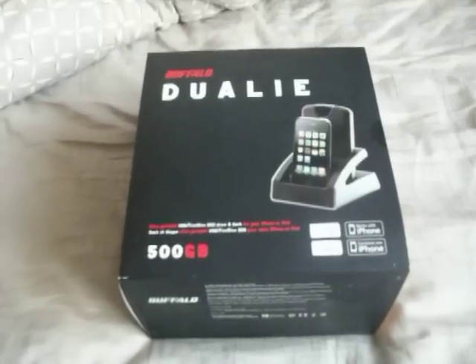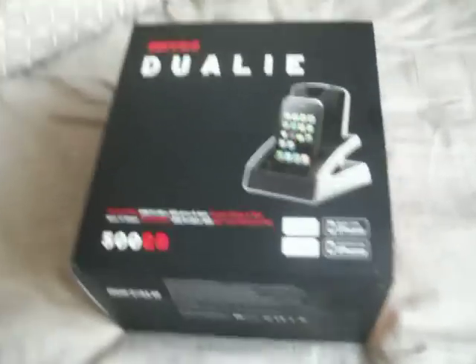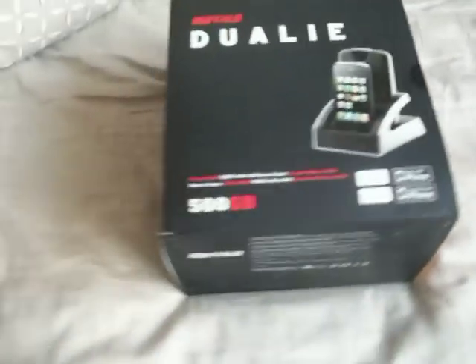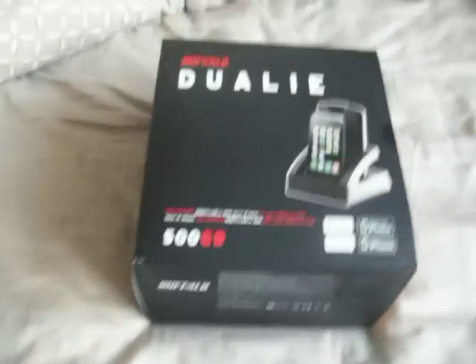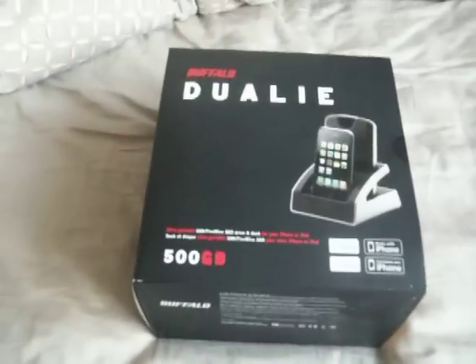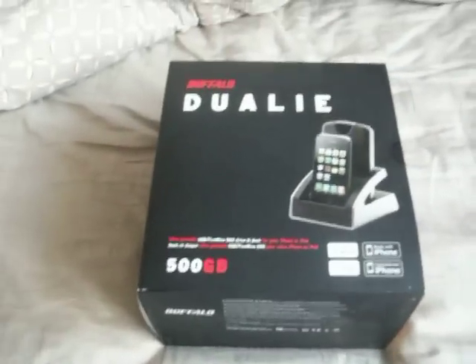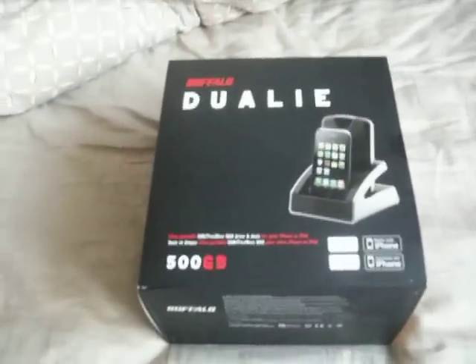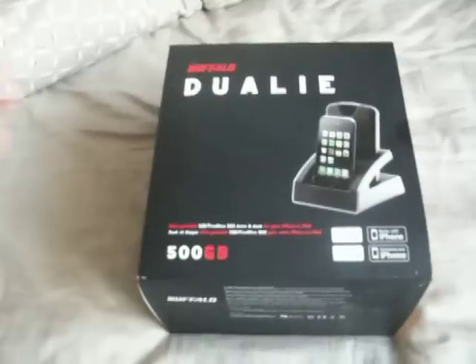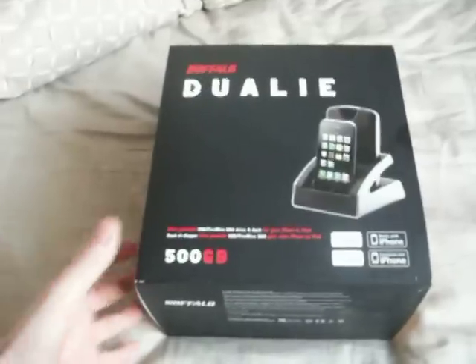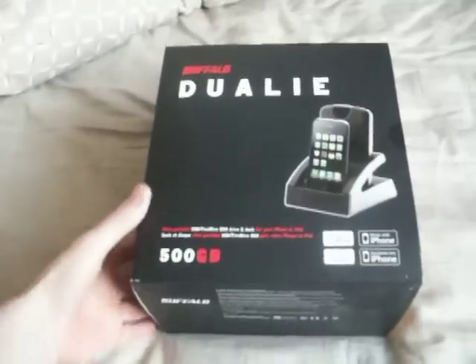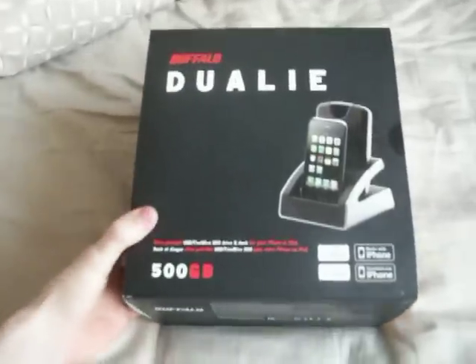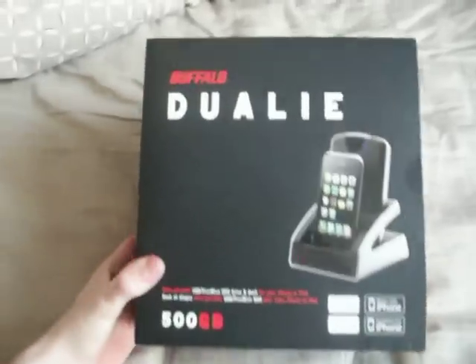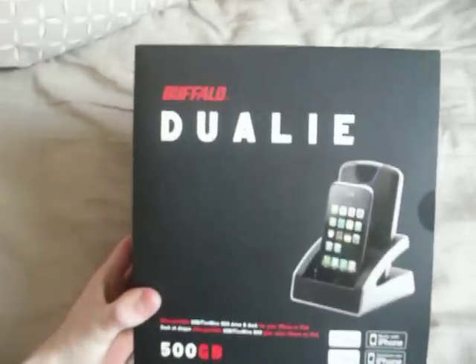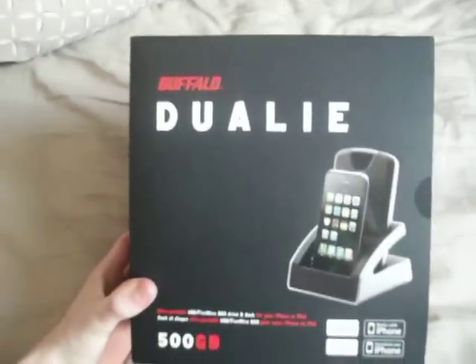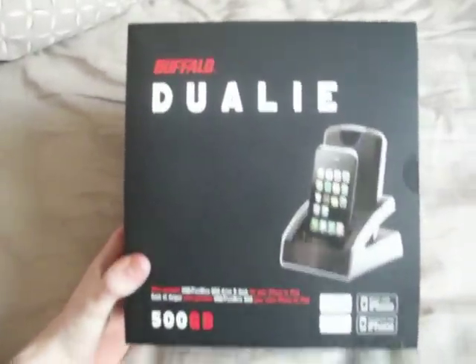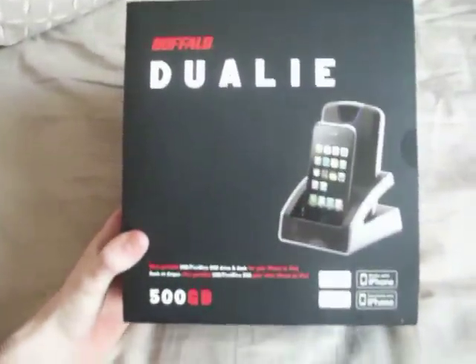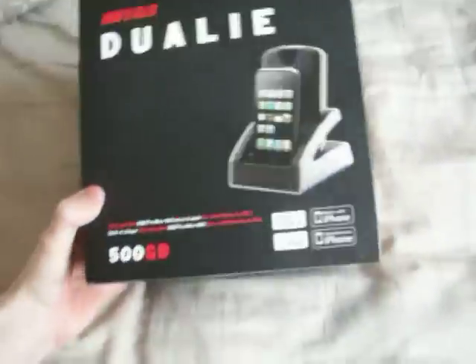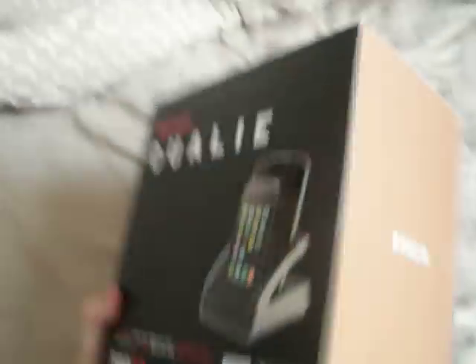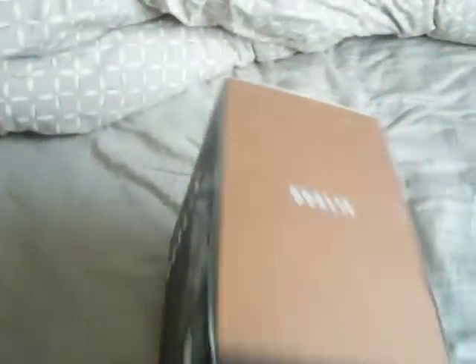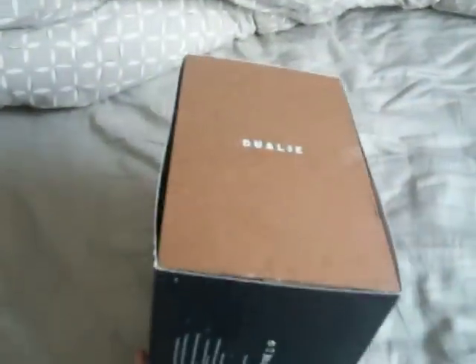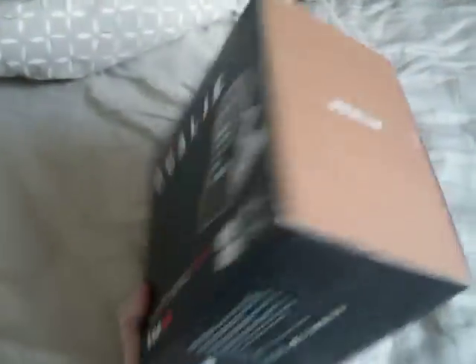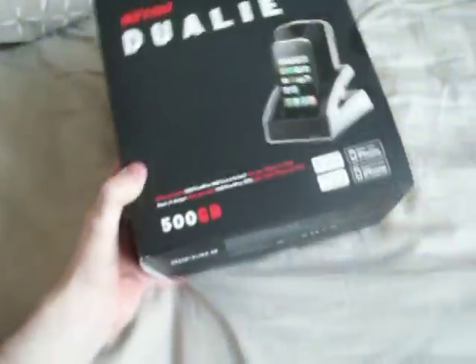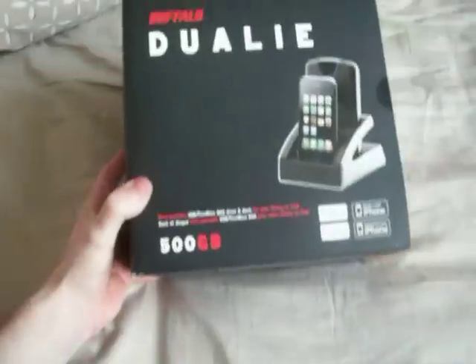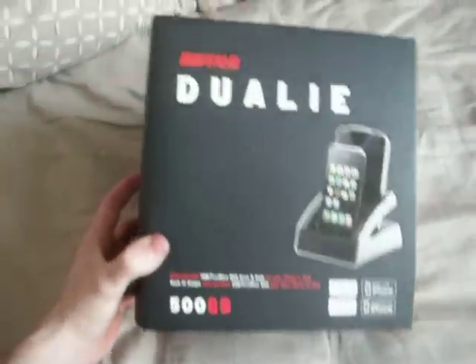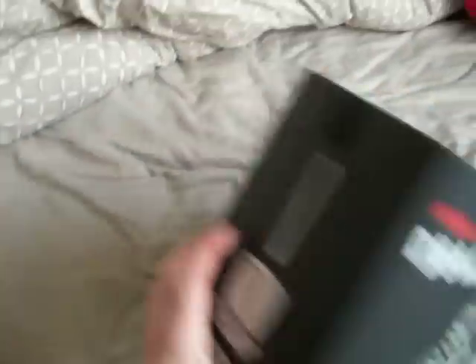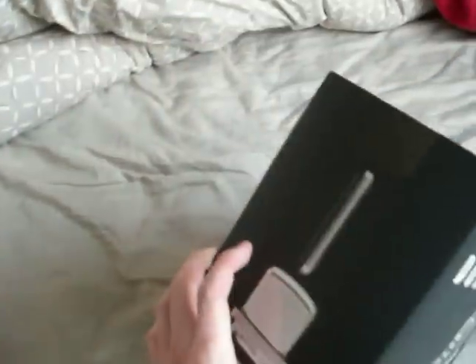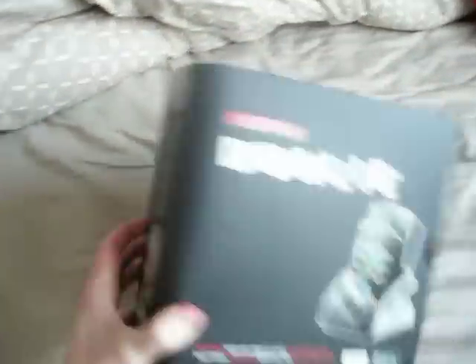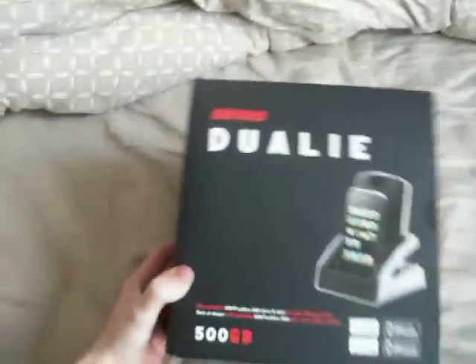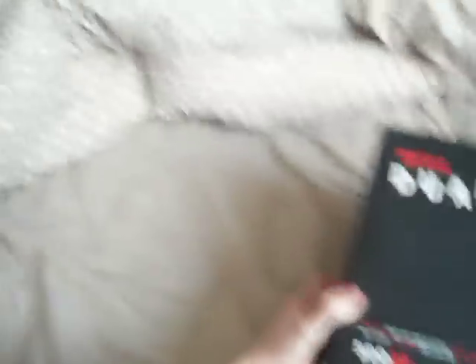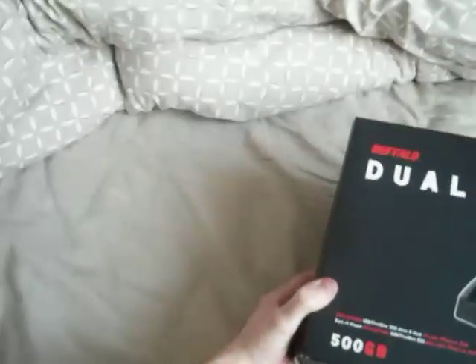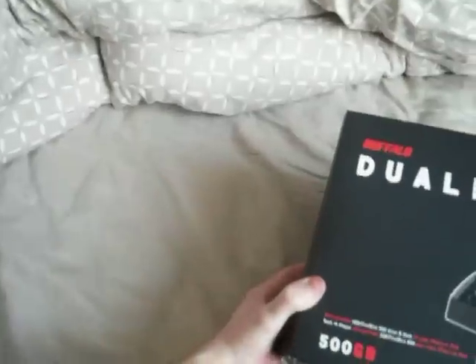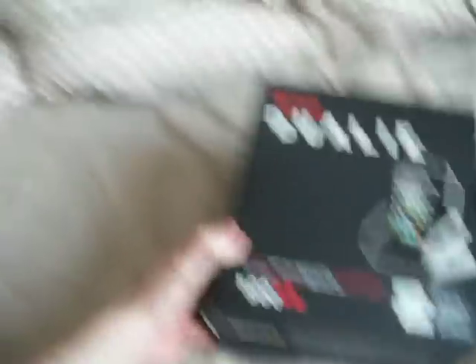Today I'm going to do a video unboxing of the — well, new to England — Buffalo Jewelry, which has just come out in the Apple stores in the United Kingdom. It's been out in America for a couple of months, but there we are.